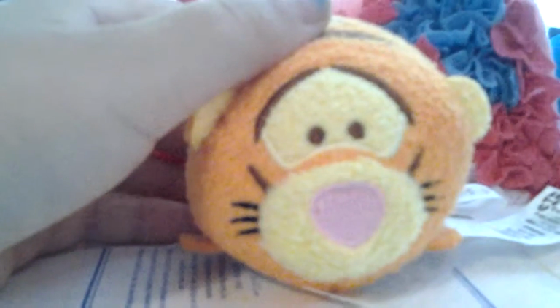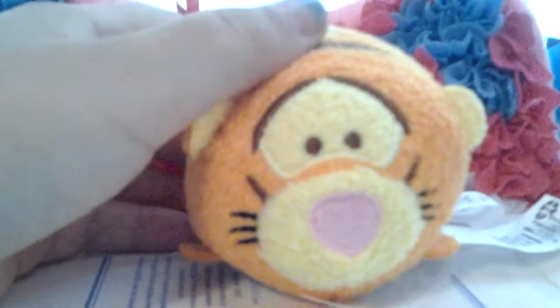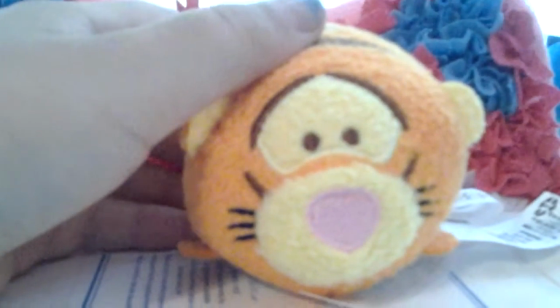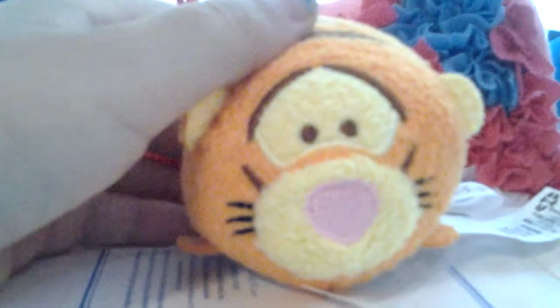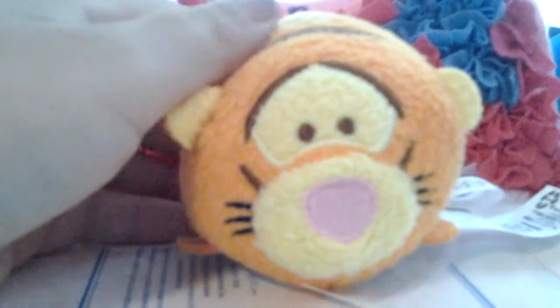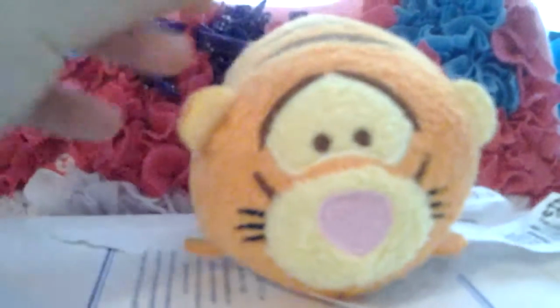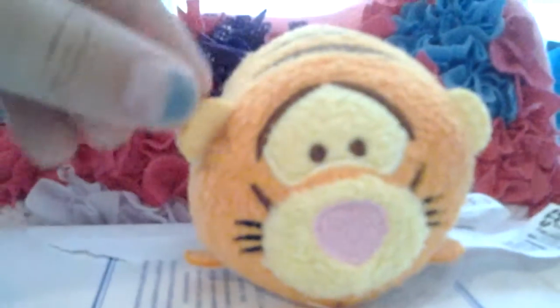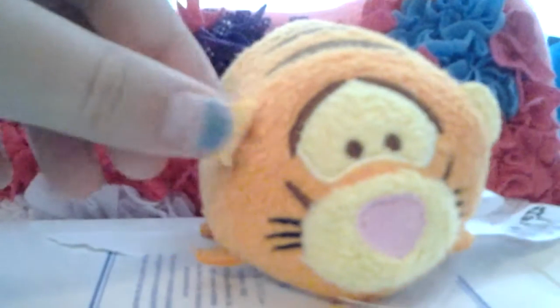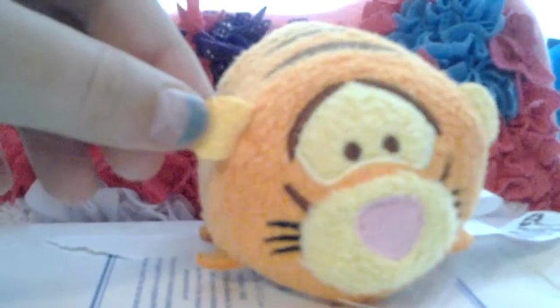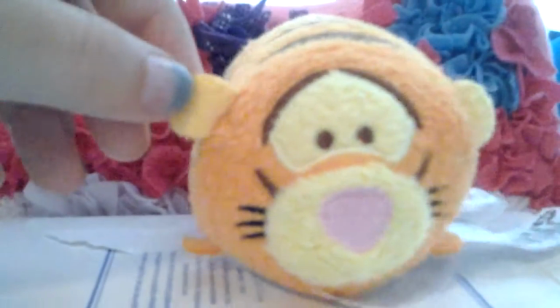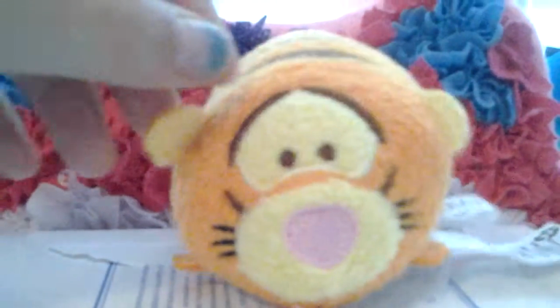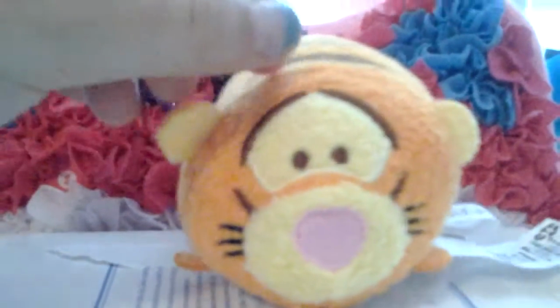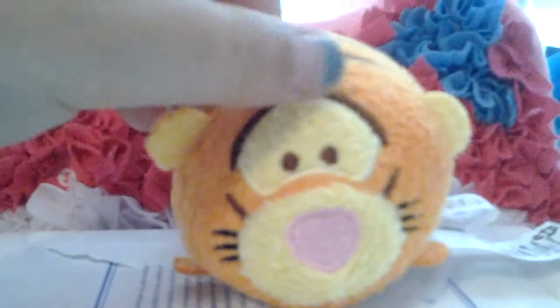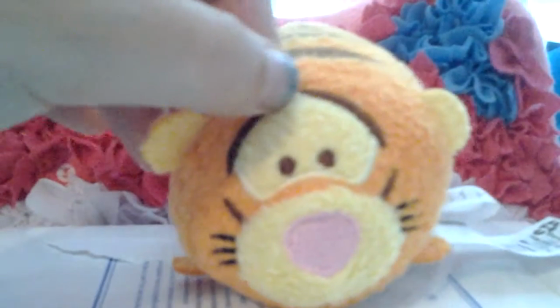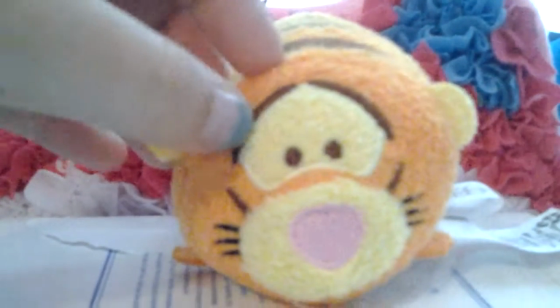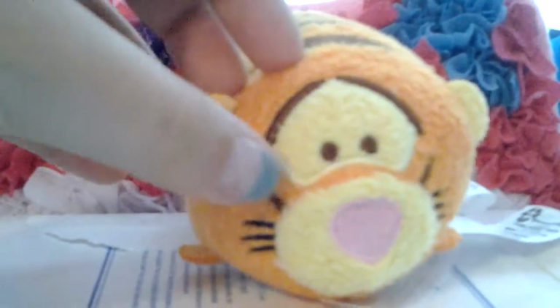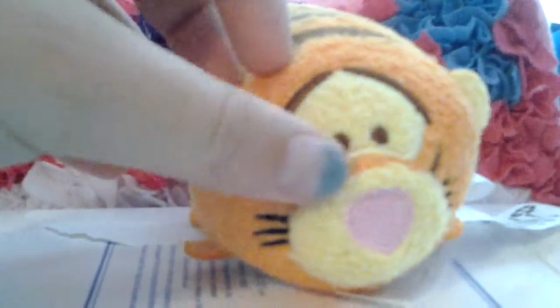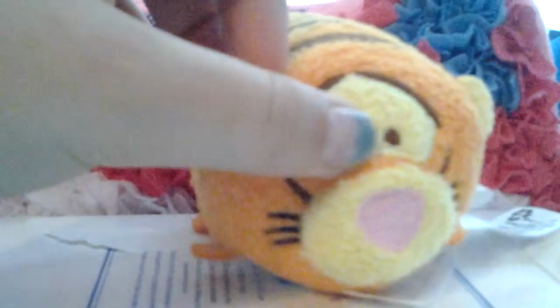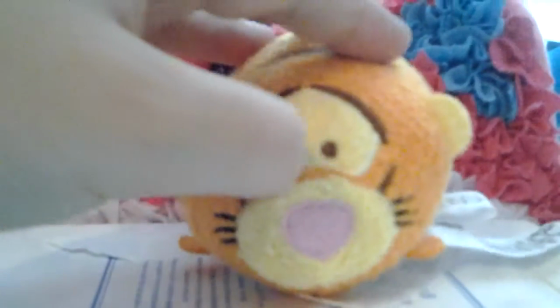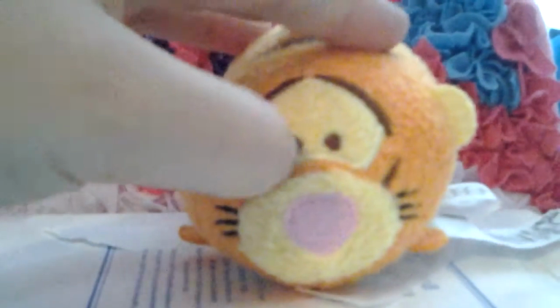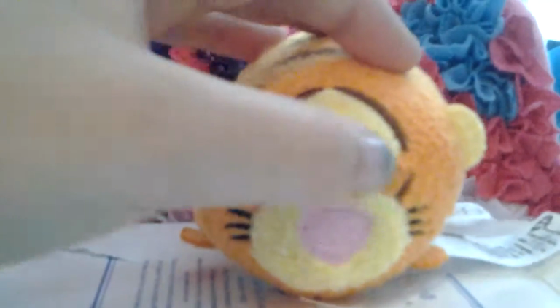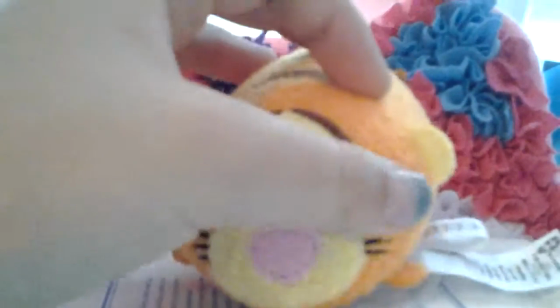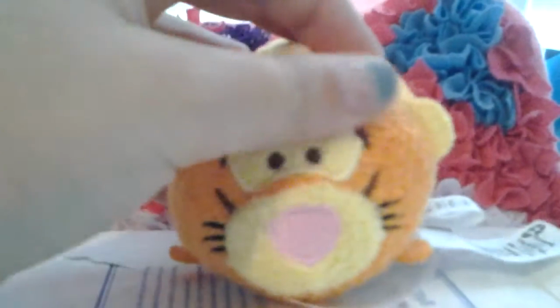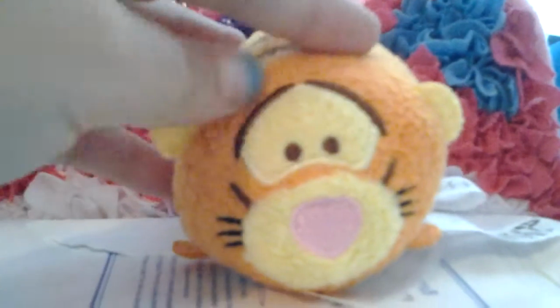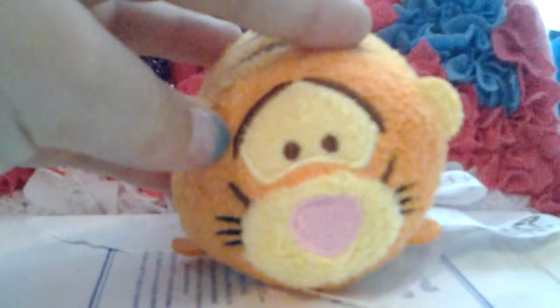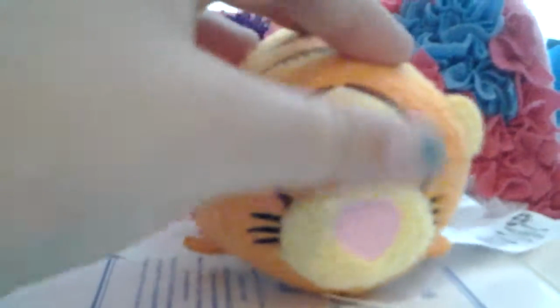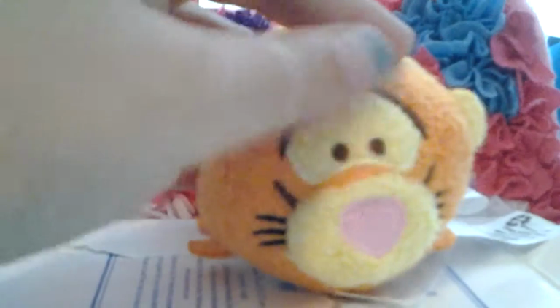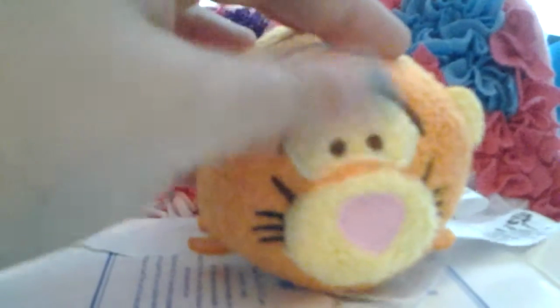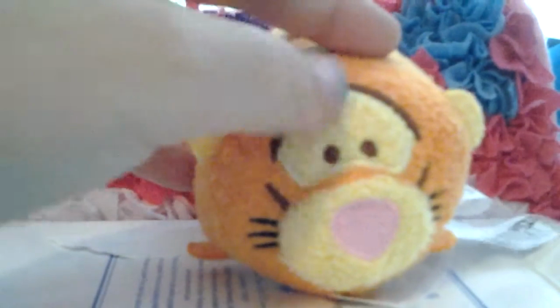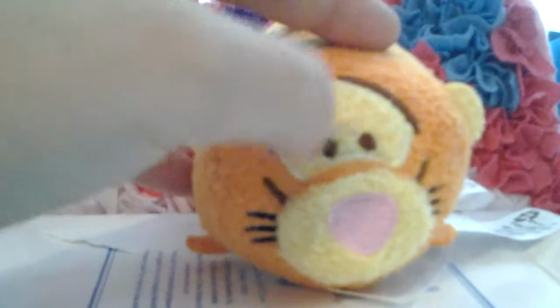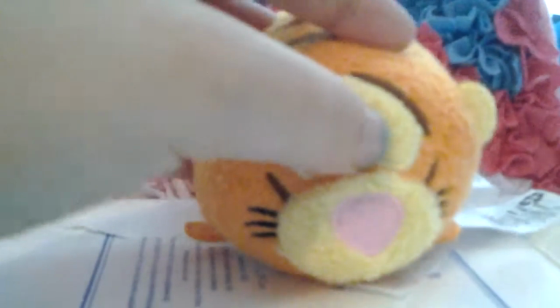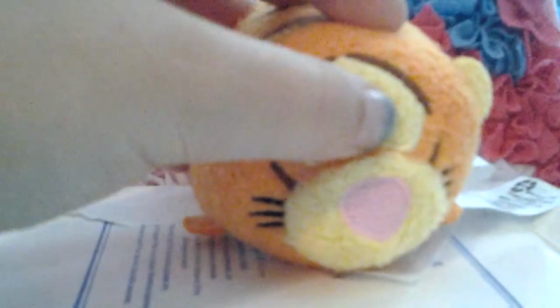Okay, so the first thing is his face. His face is really detailed. His eyes just has this like little mask kind of looking thing with his two eyes.